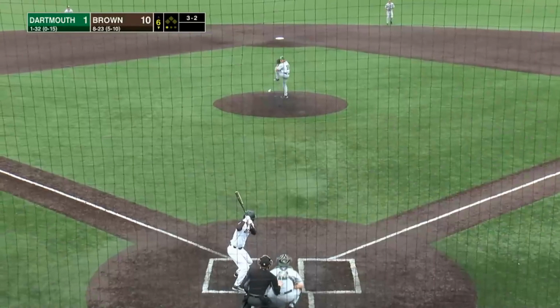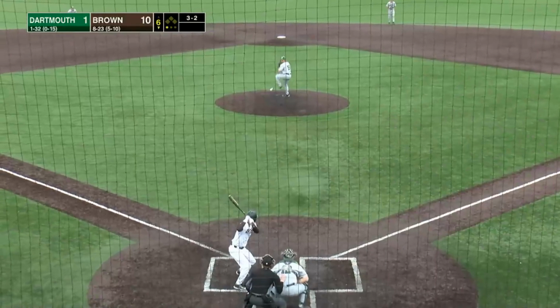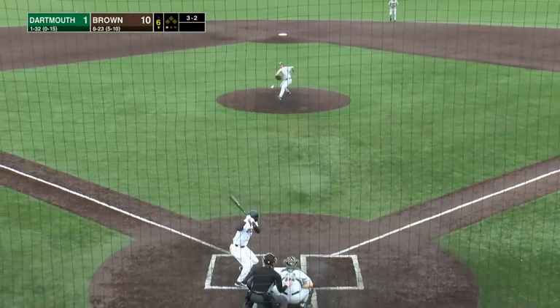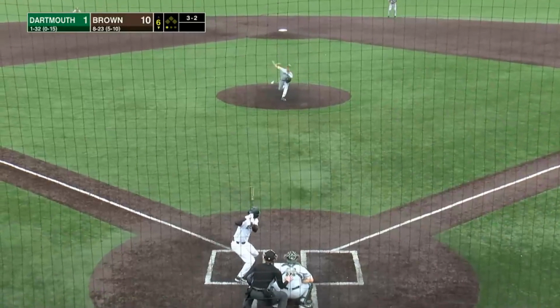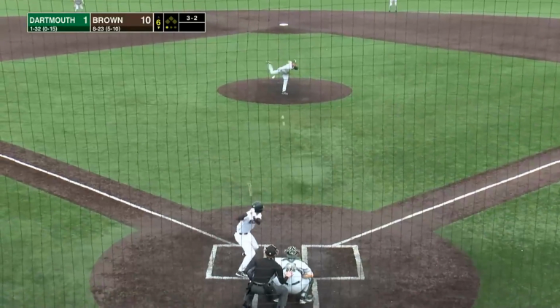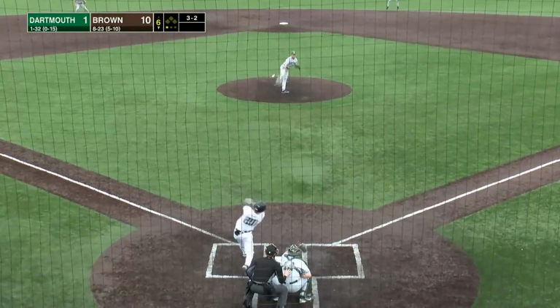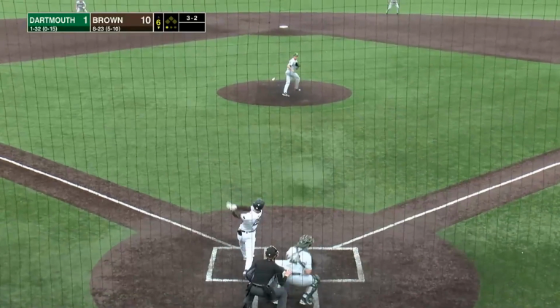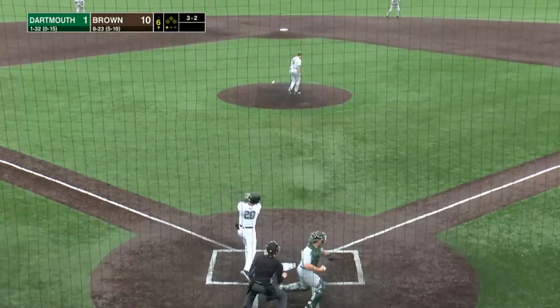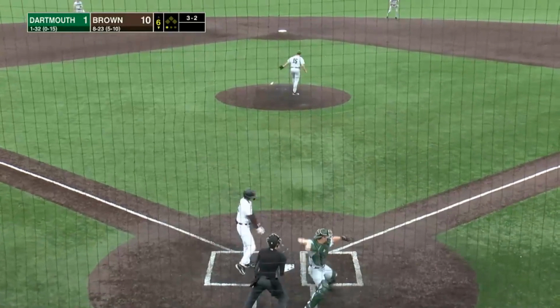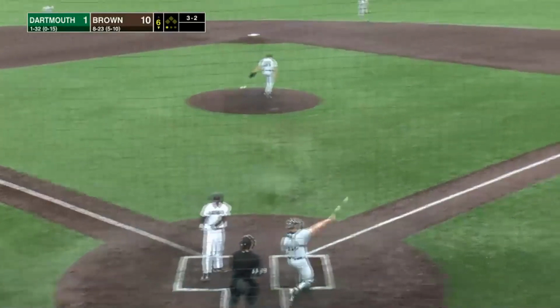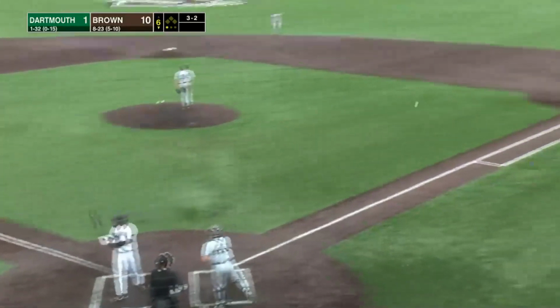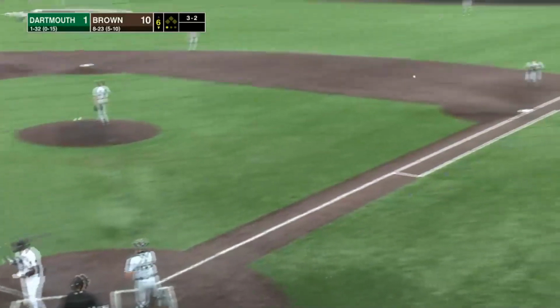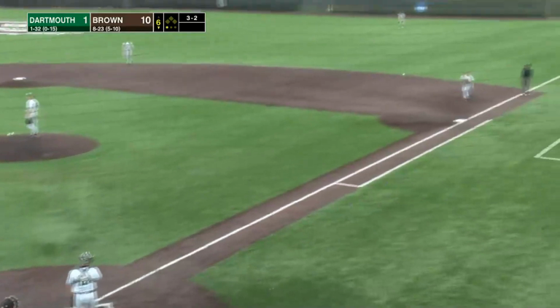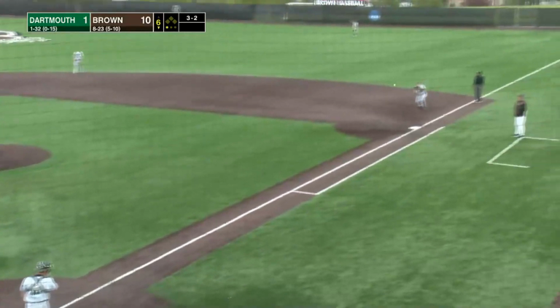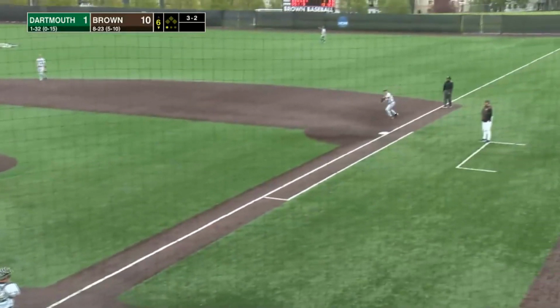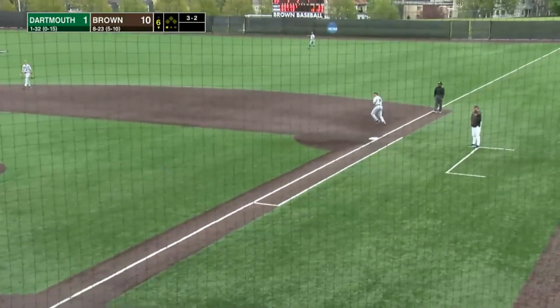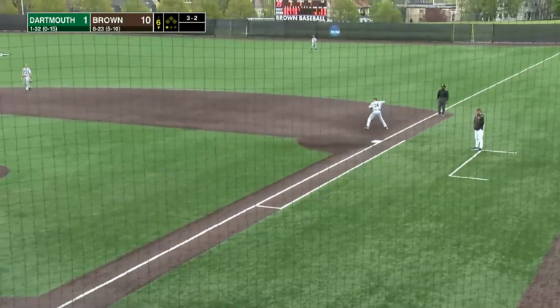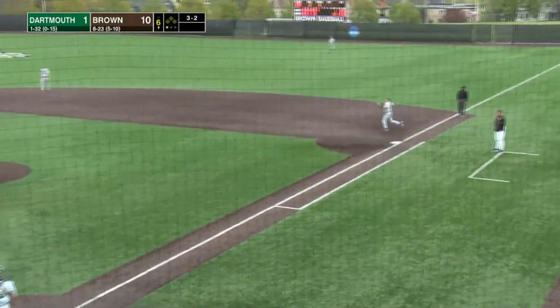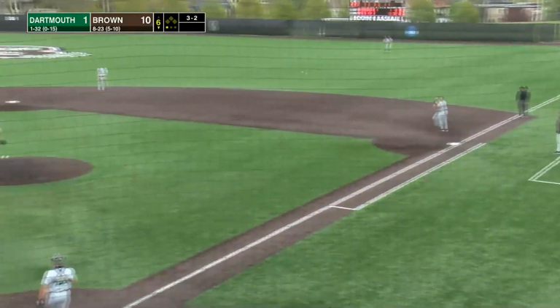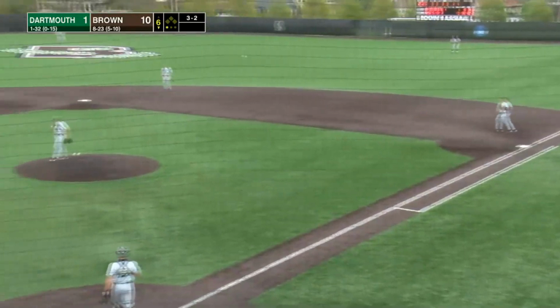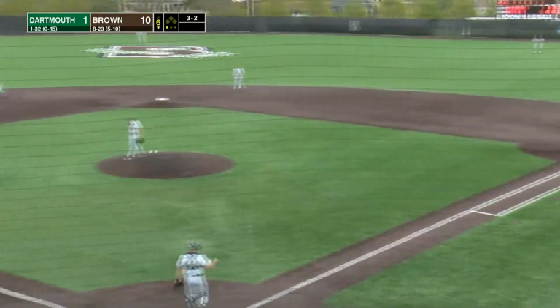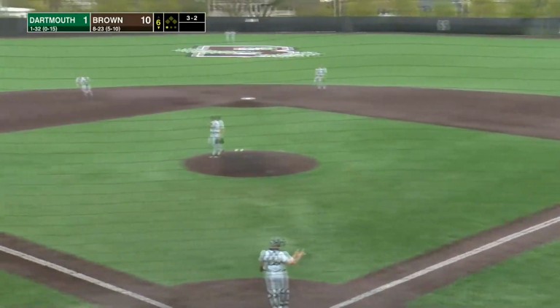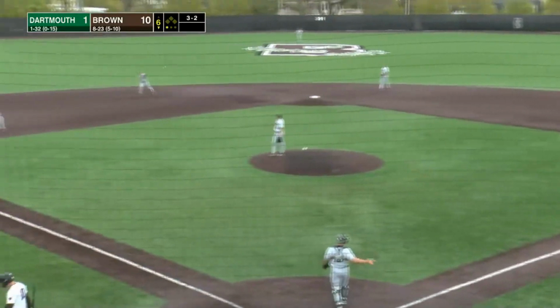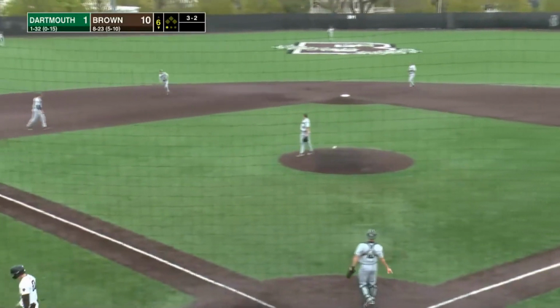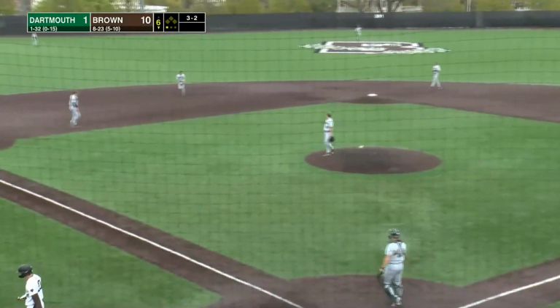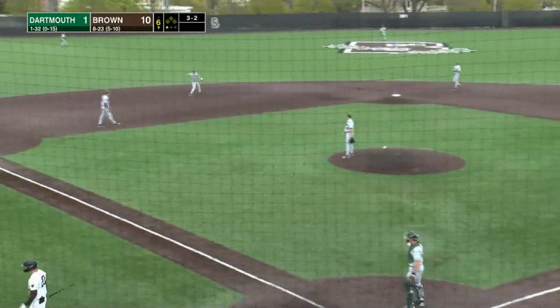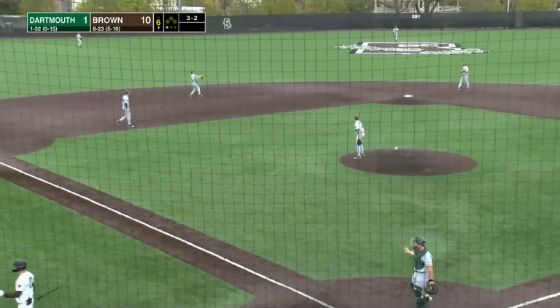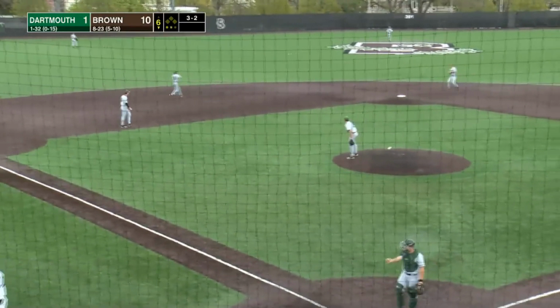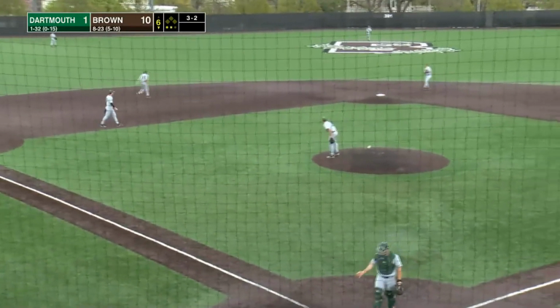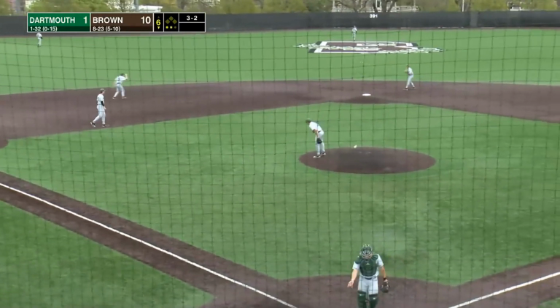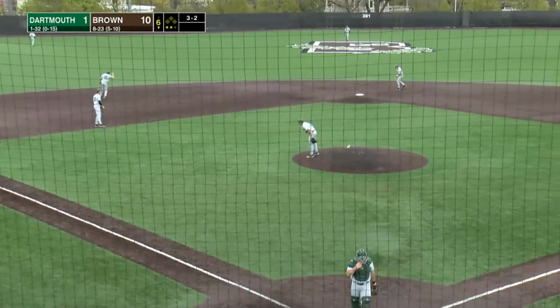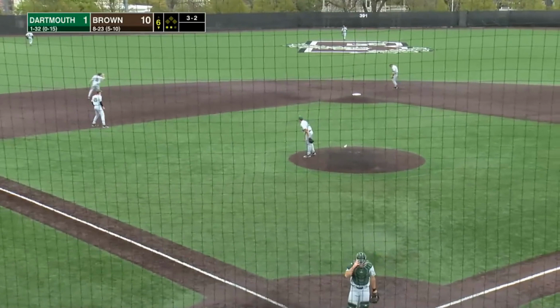Scoreless in the bottom of the third inning — Brown and Yale — as Brasher swings and misses at the 3-2 offering for strike three. Back-to-back strikeouts for Eddie Albert here in the second.